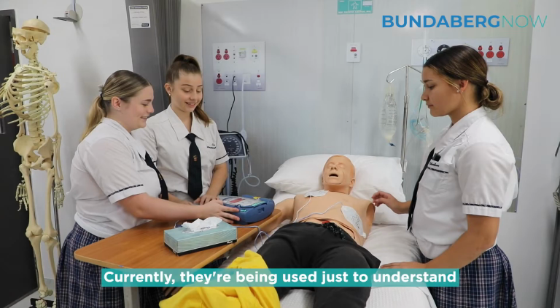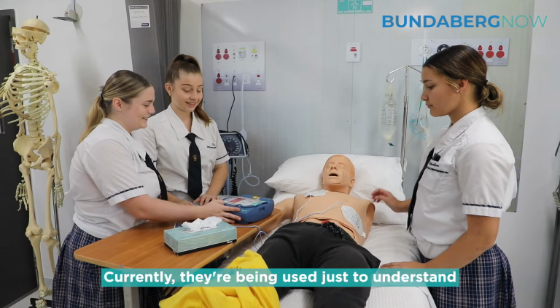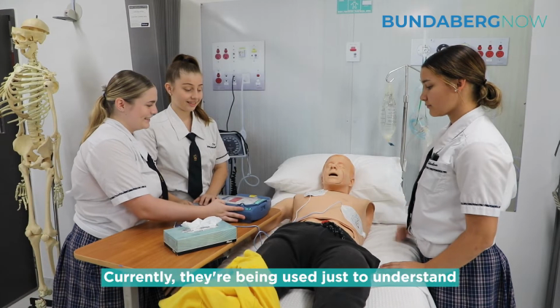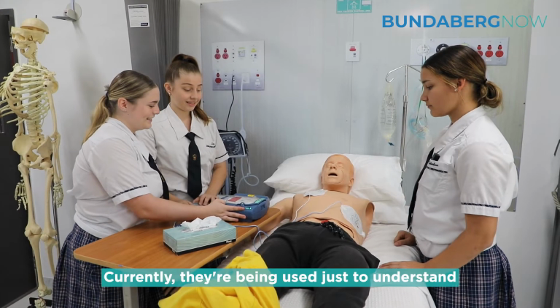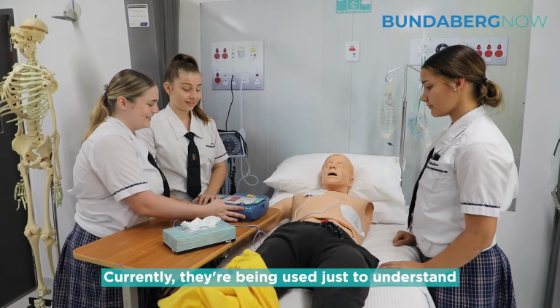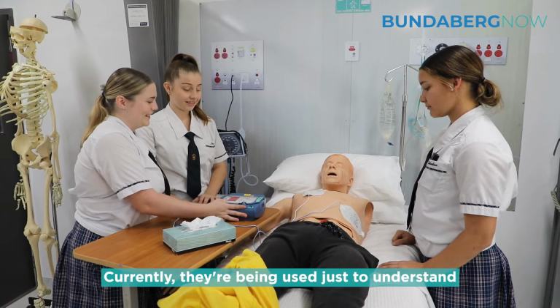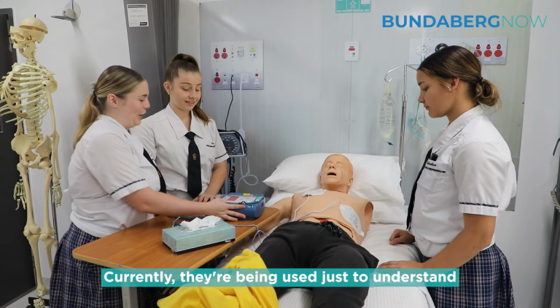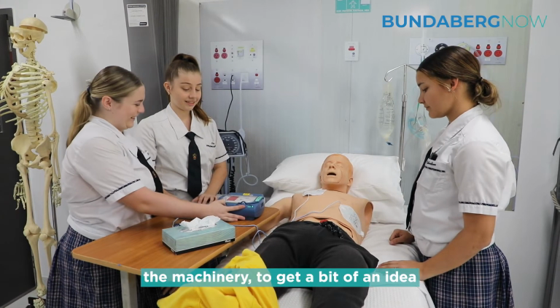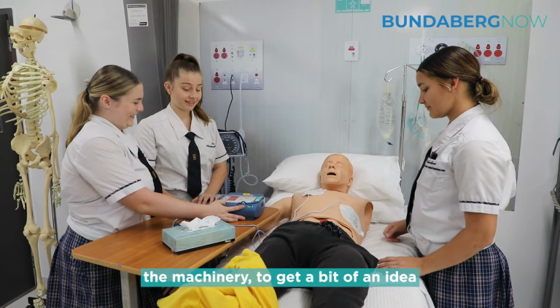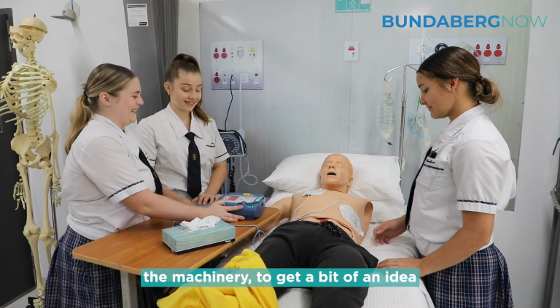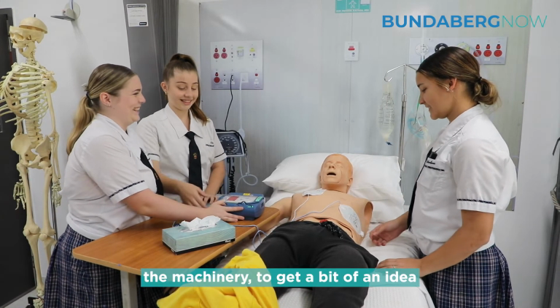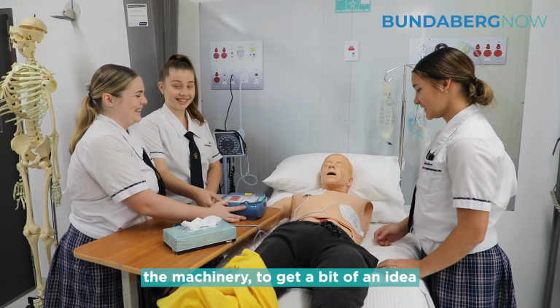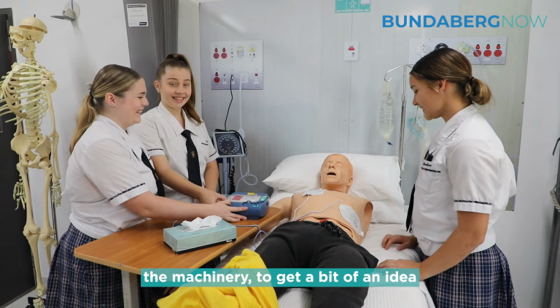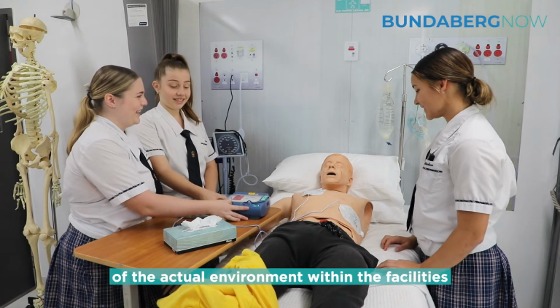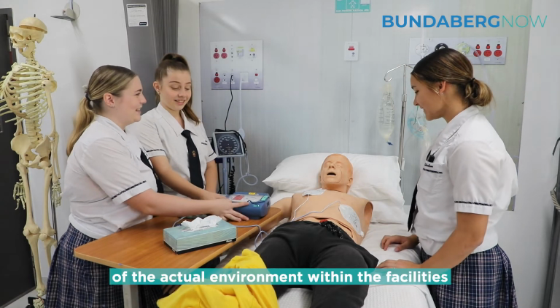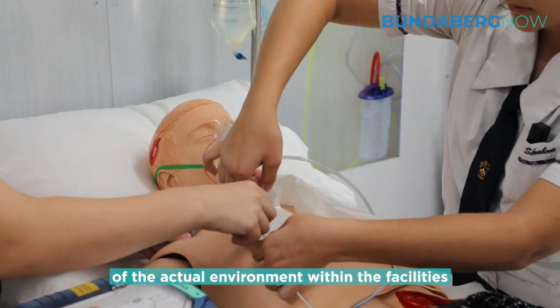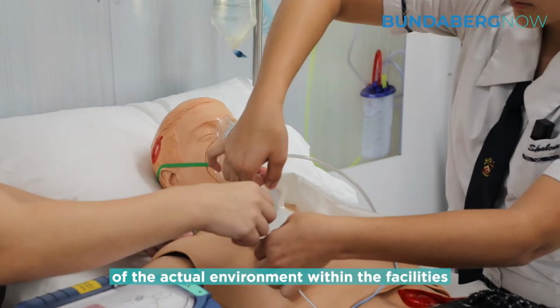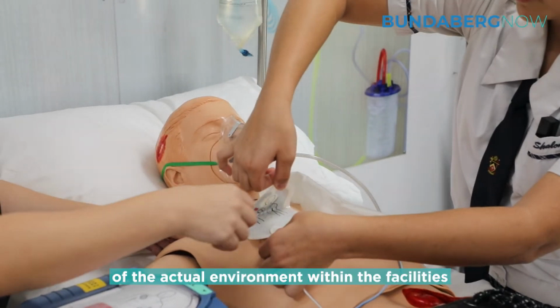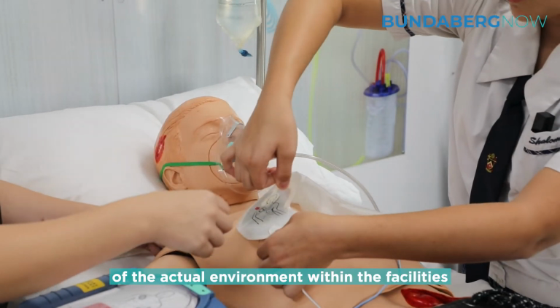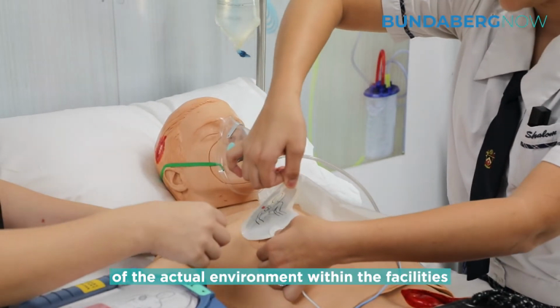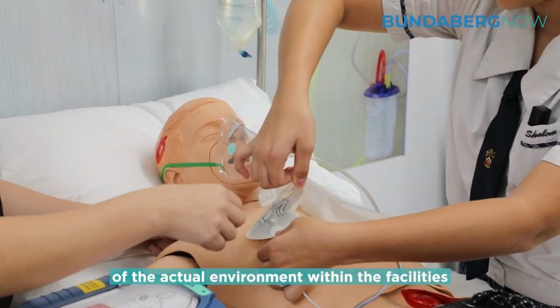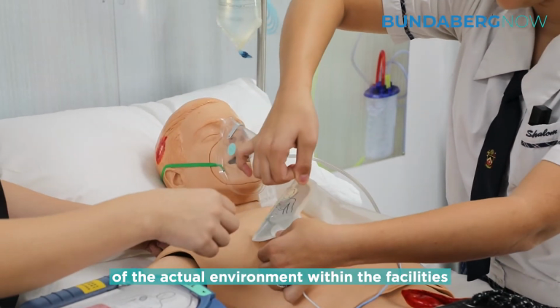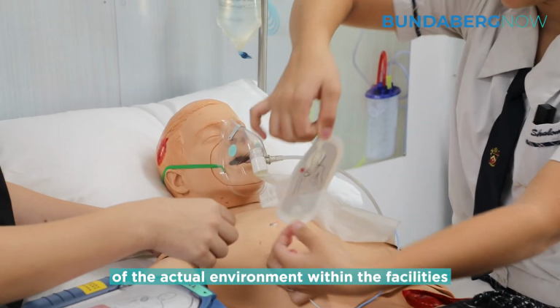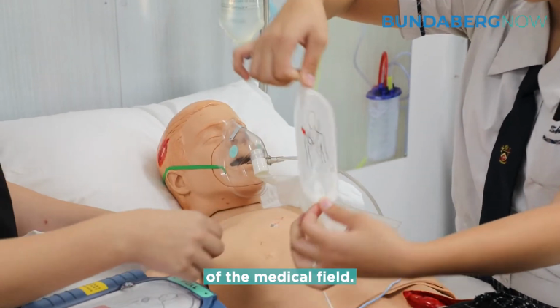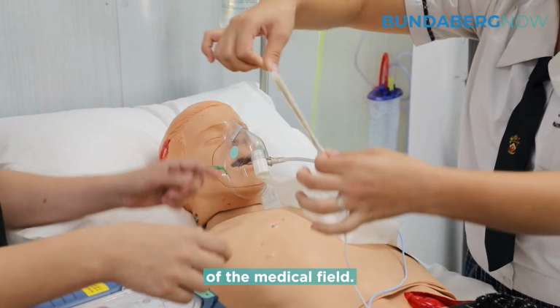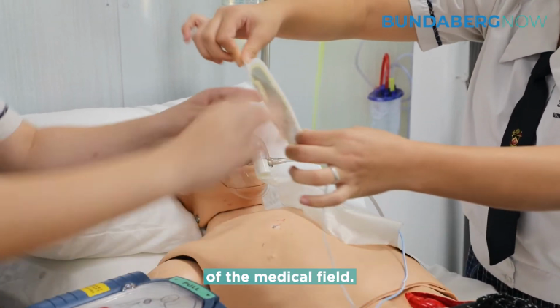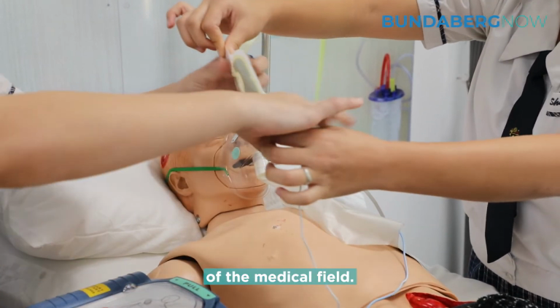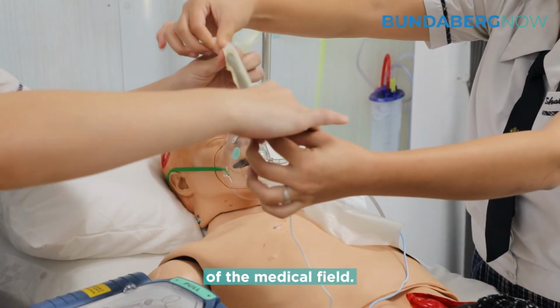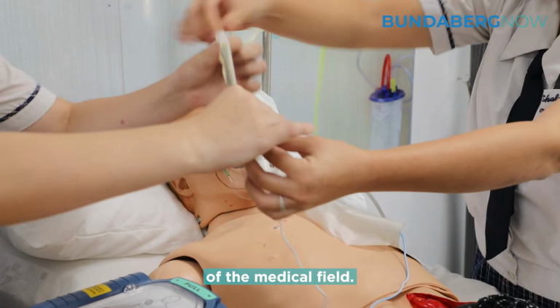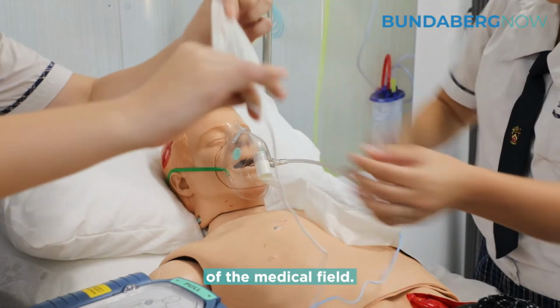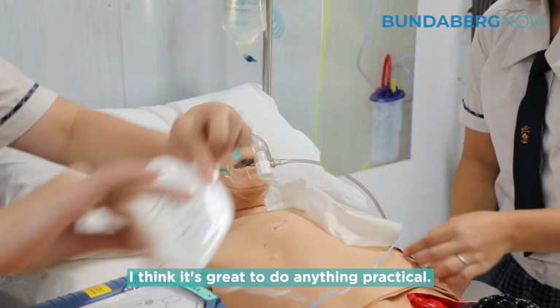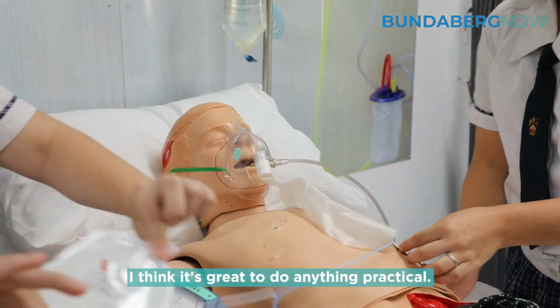Currently they're being used just to understand the machinery, to get a bit of an idea of the actual environment within the facilities of the medical field.